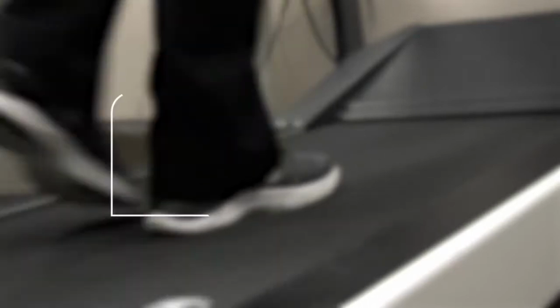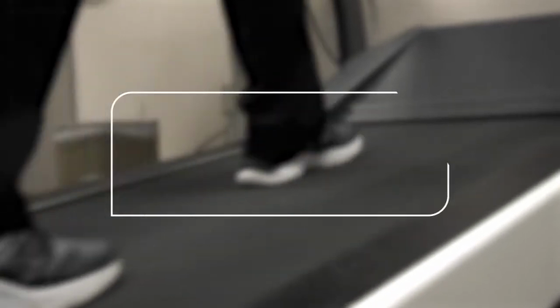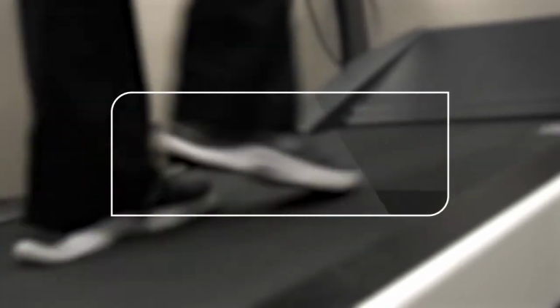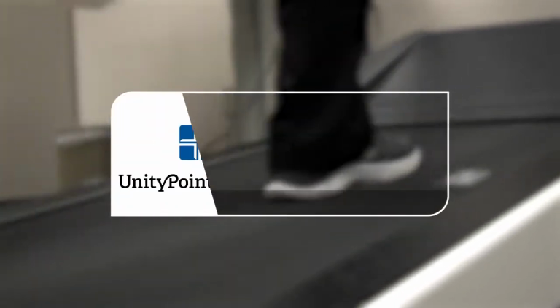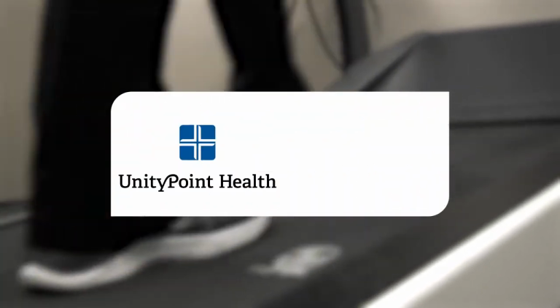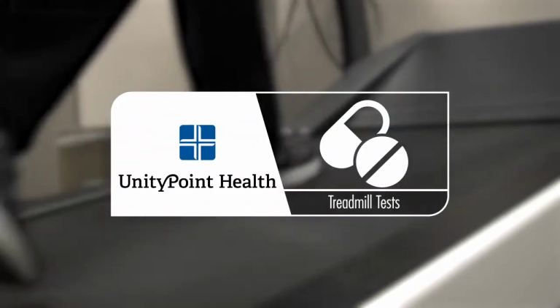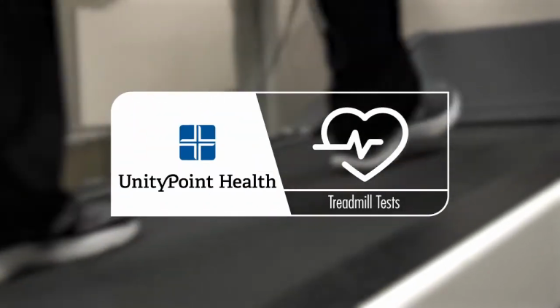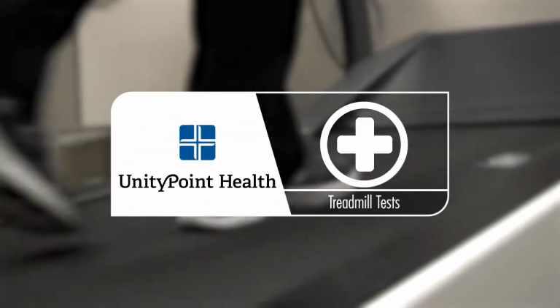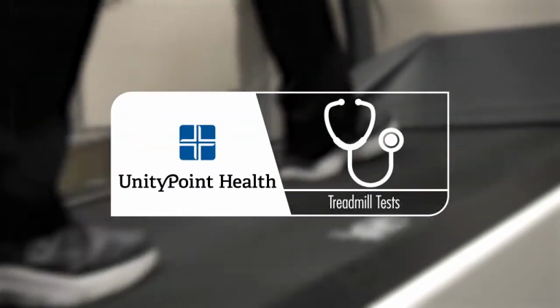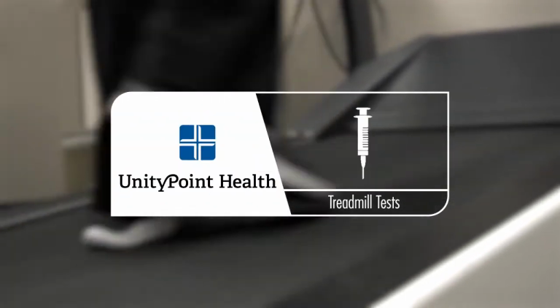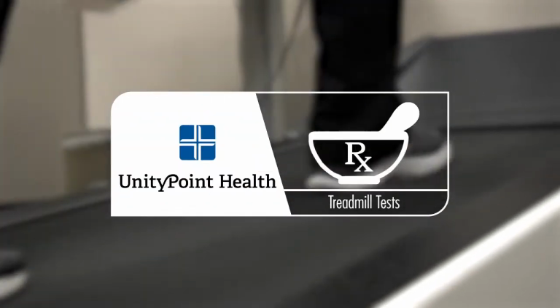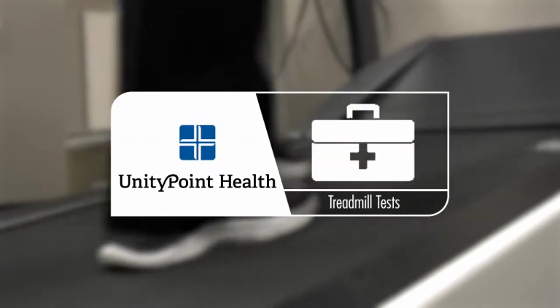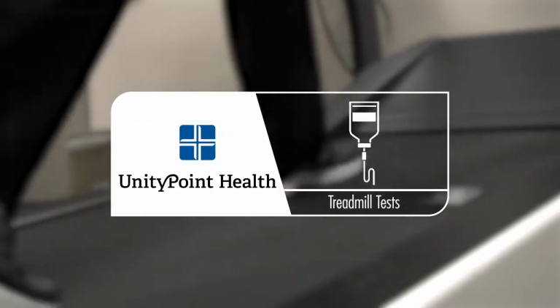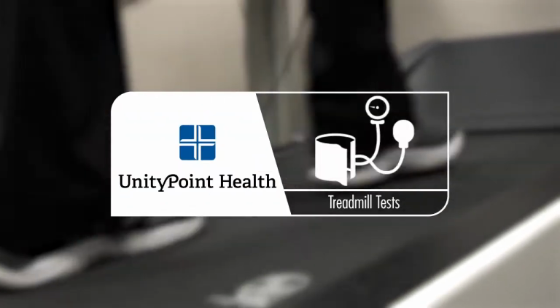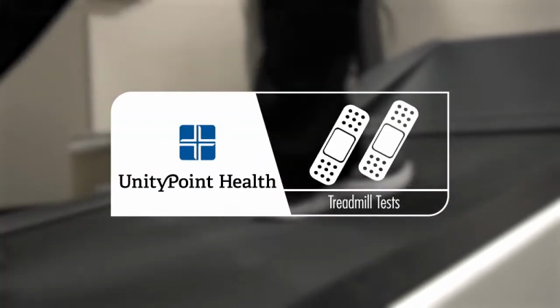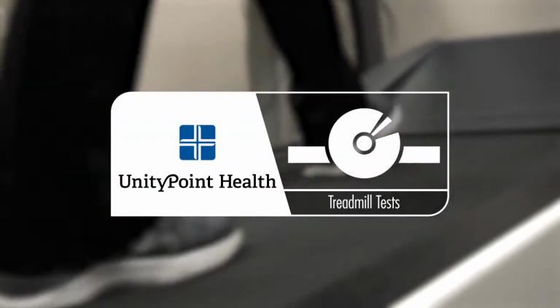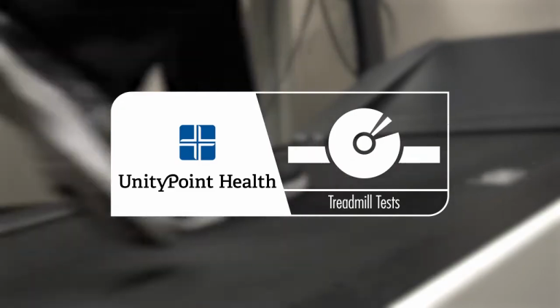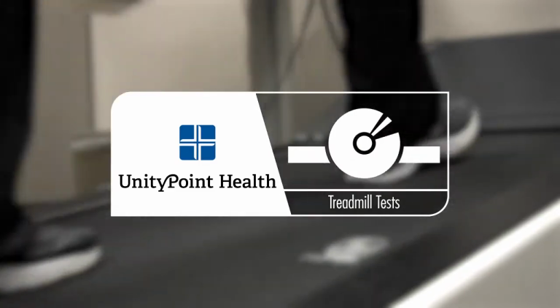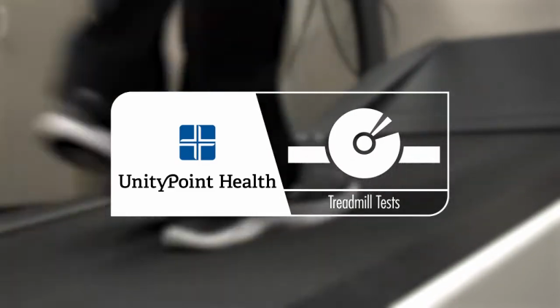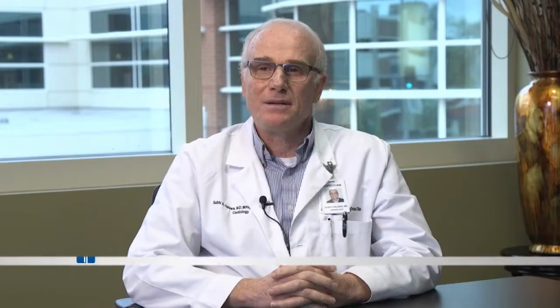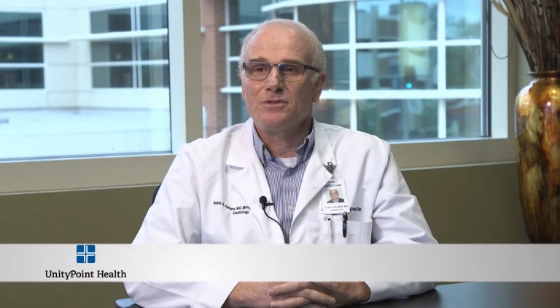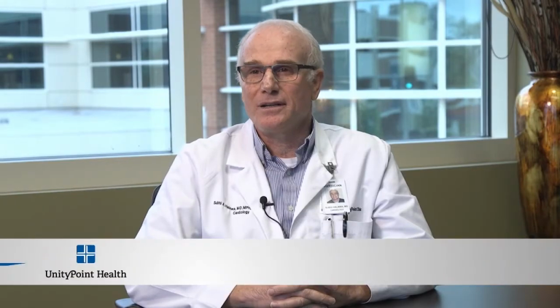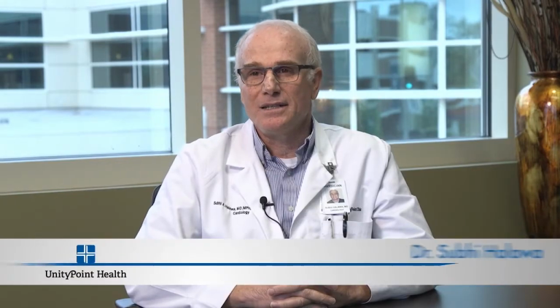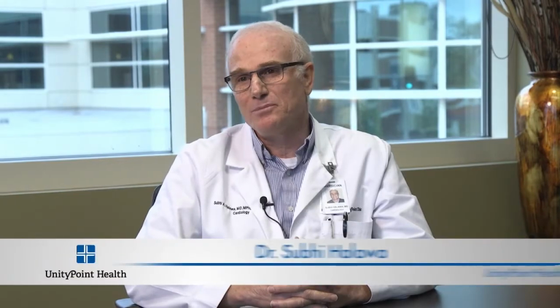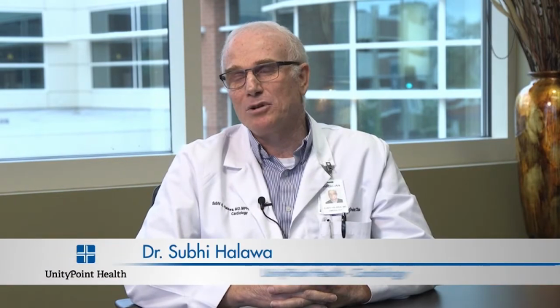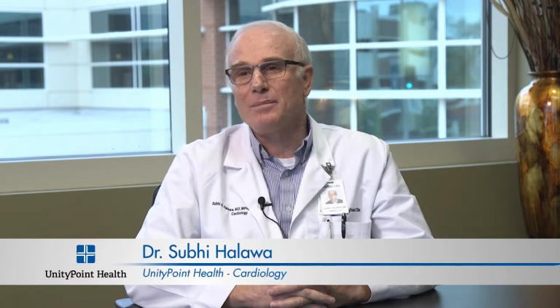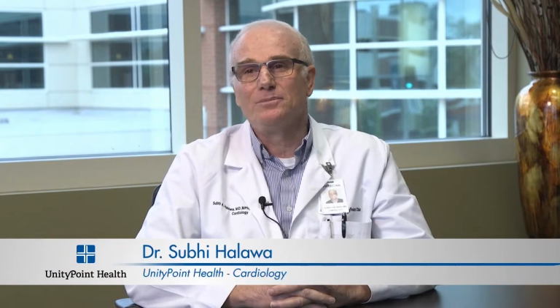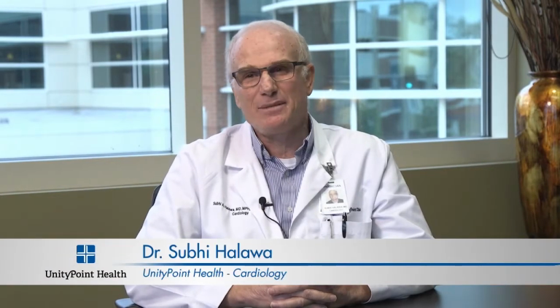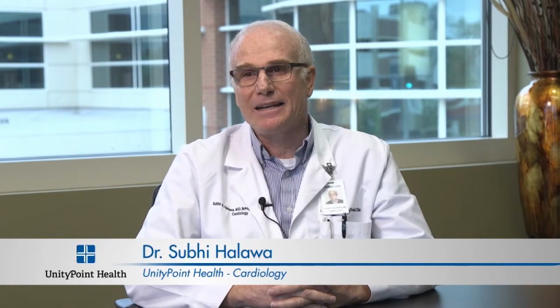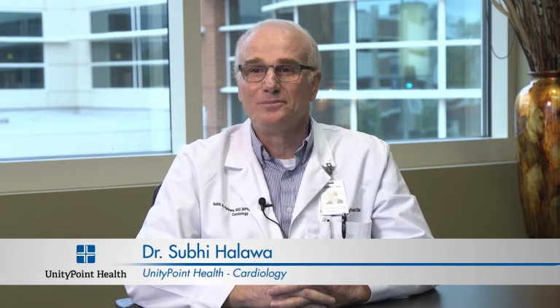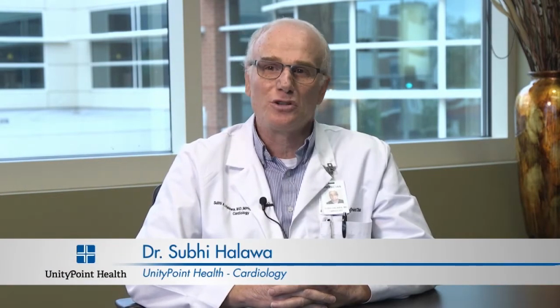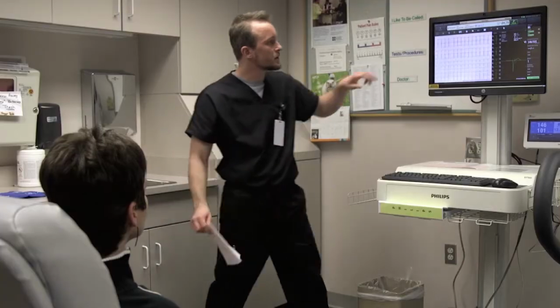A treadmill test is a way to determine your risk for having heart disease, especially if you have some worrisome symptoms of heart disease — mainly chest pain and shortness of breath.